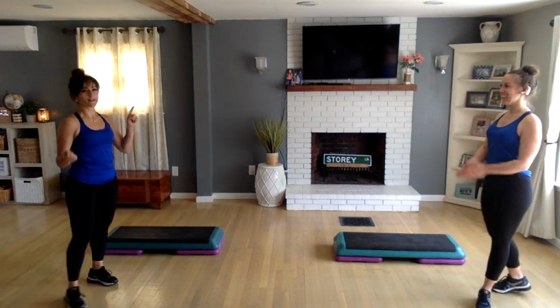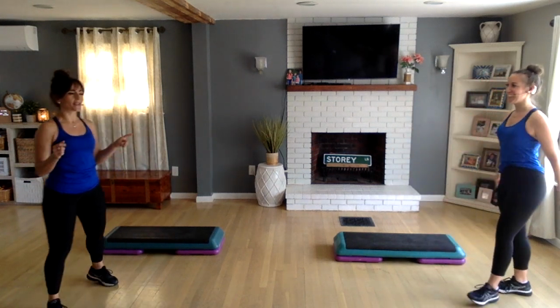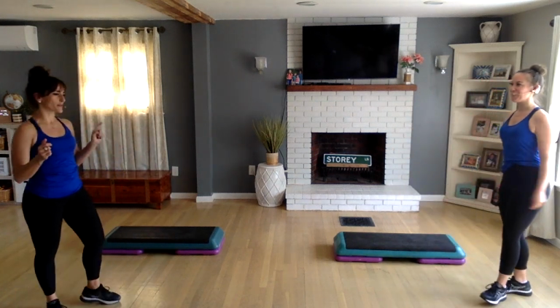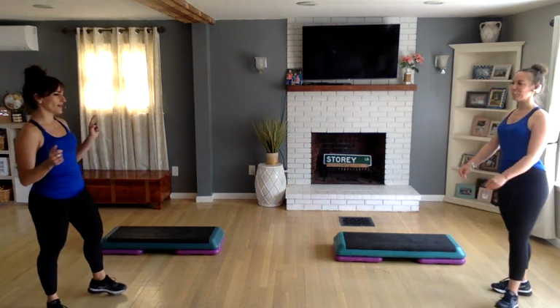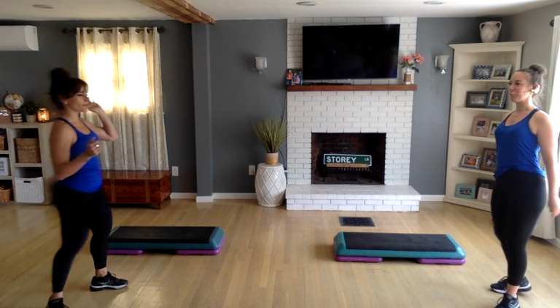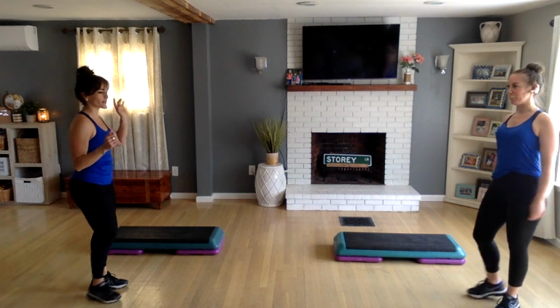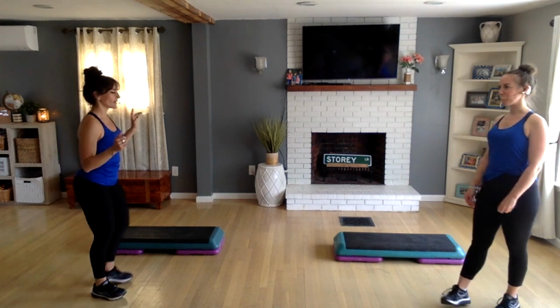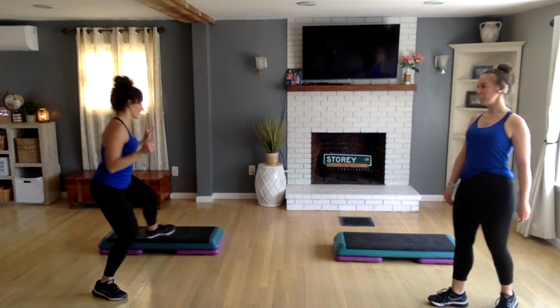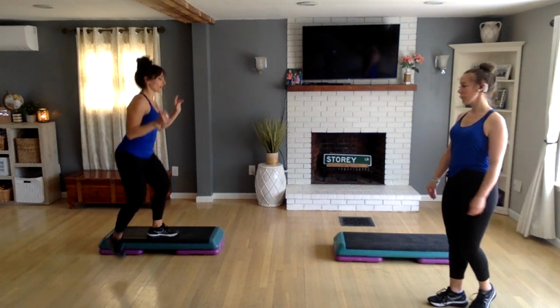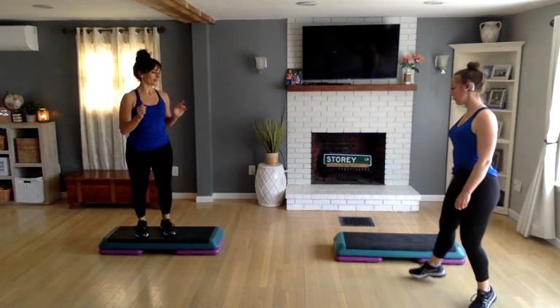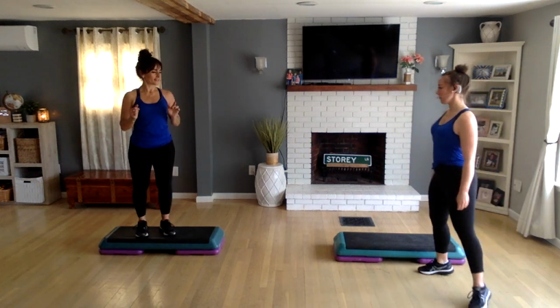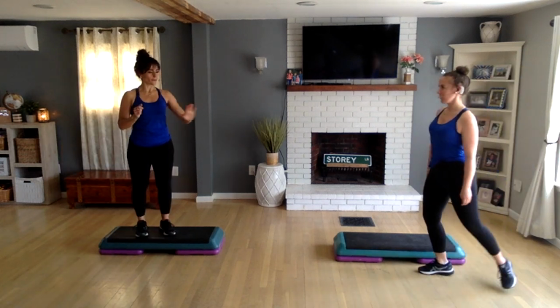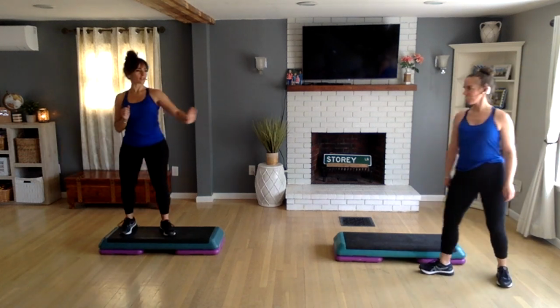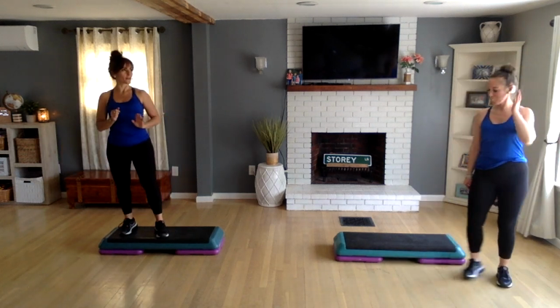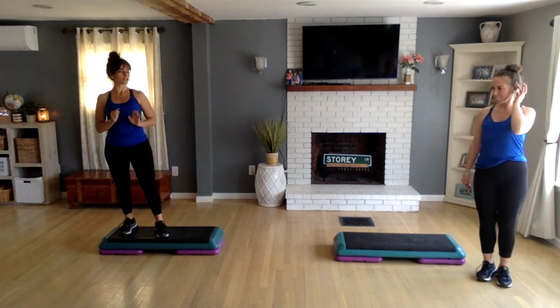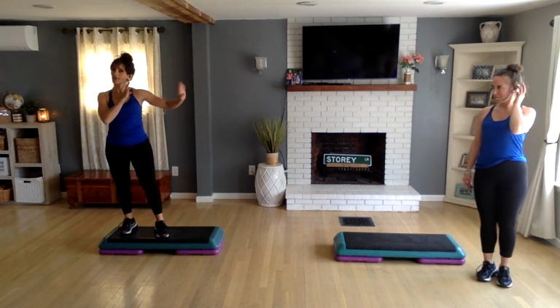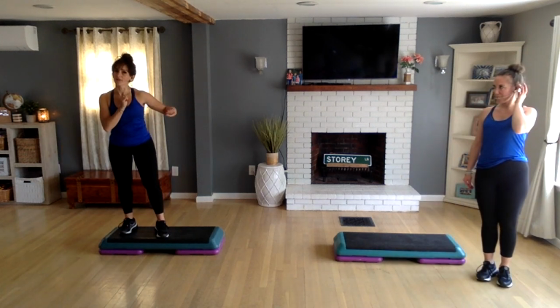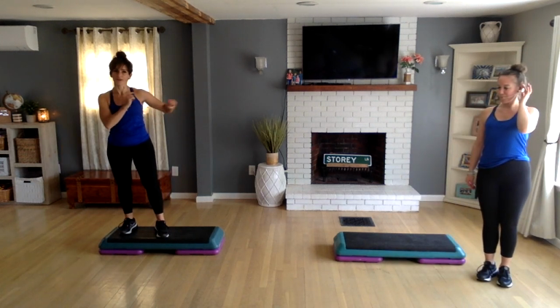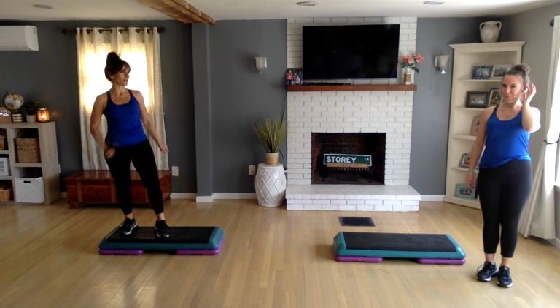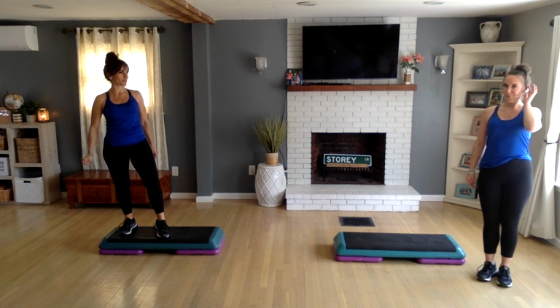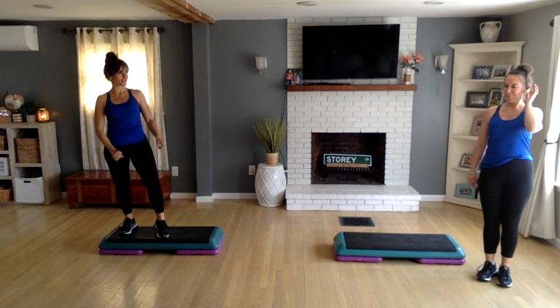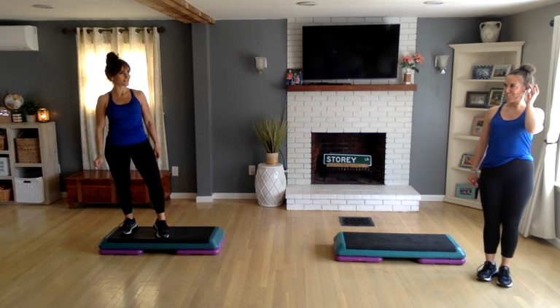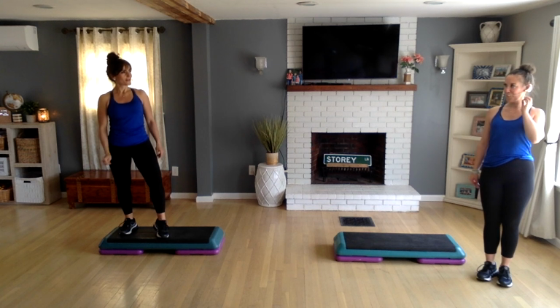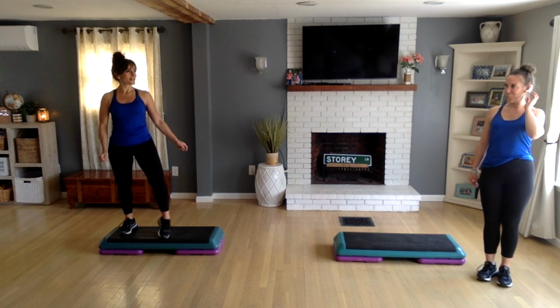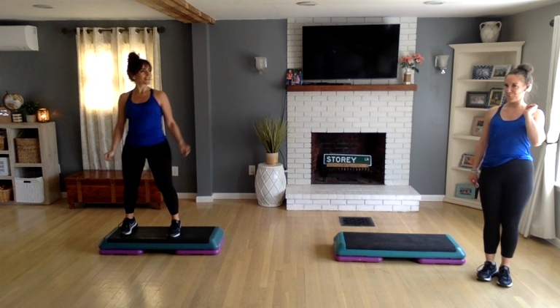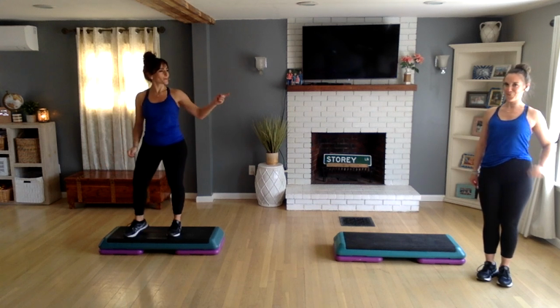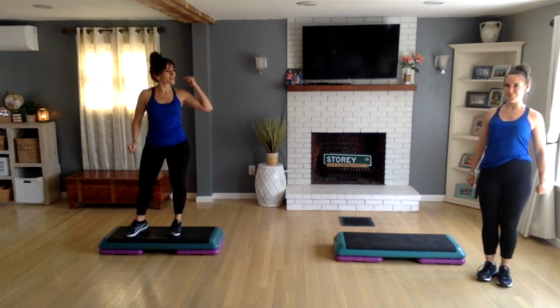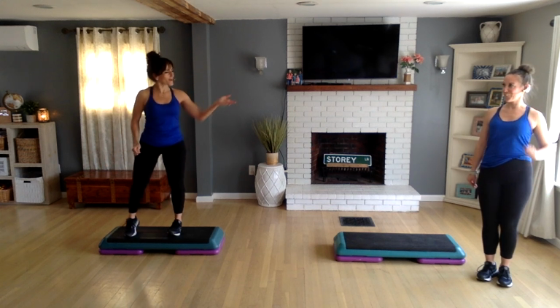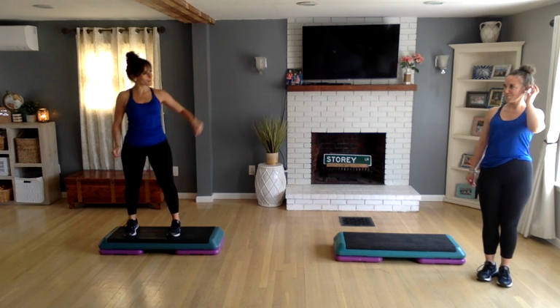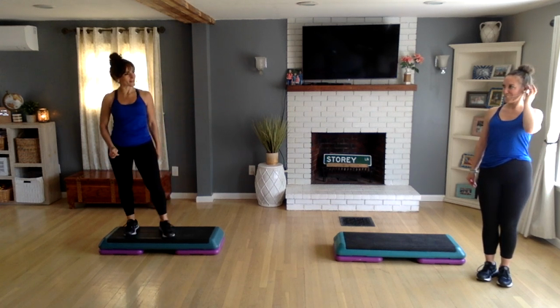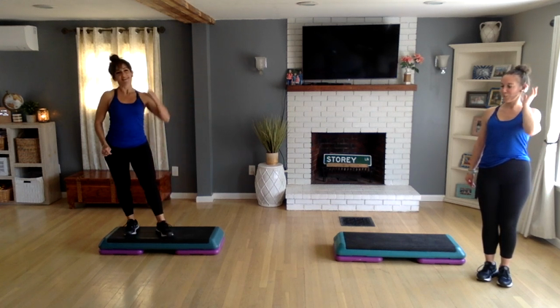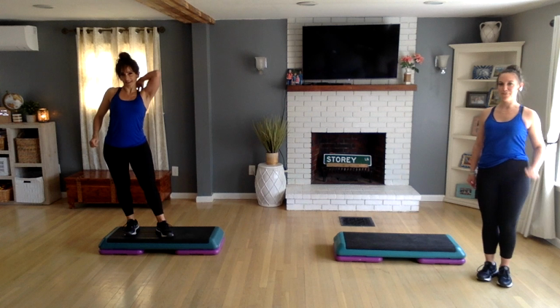So yesterday, if you saw — I'm getting feedback already. I'm just going to stand away from Michelle. Our microphones are trying to pick up each other's signals. She clicked it off — you can click it back on.